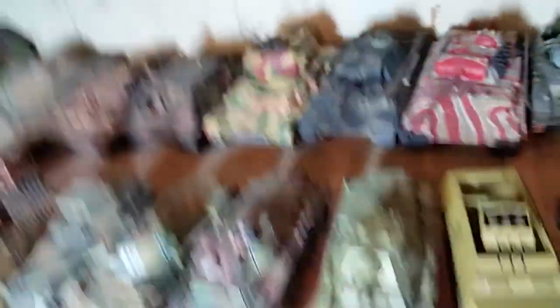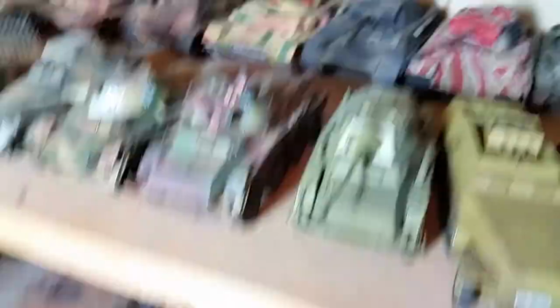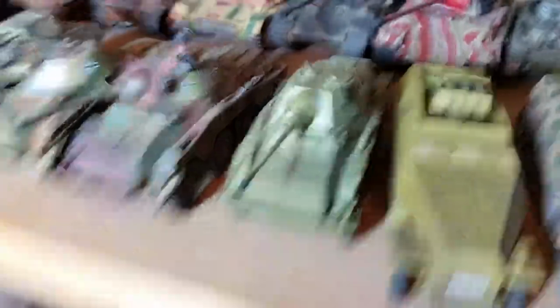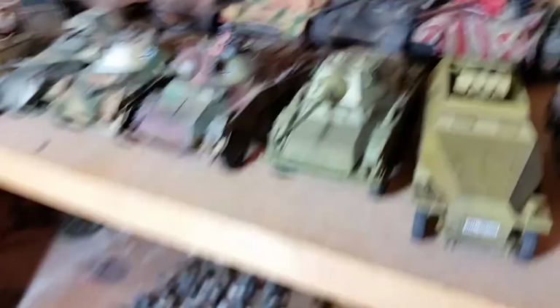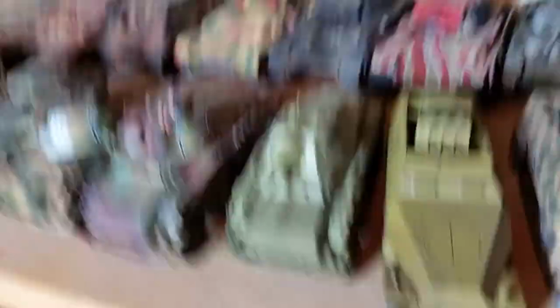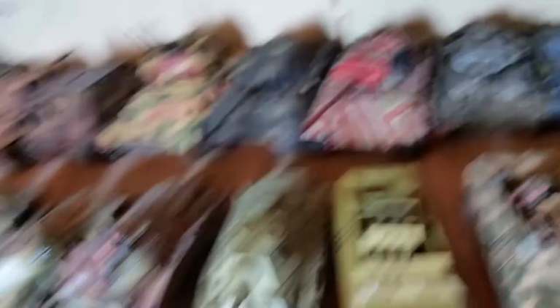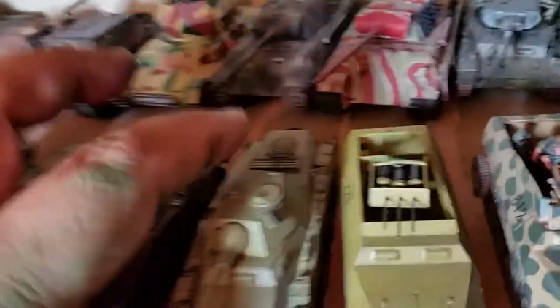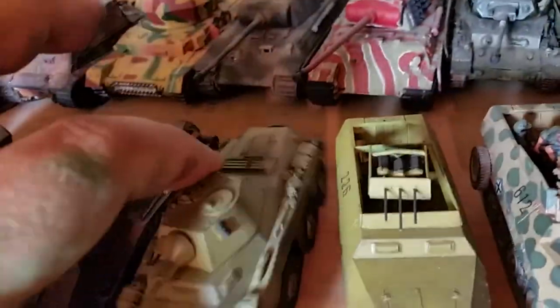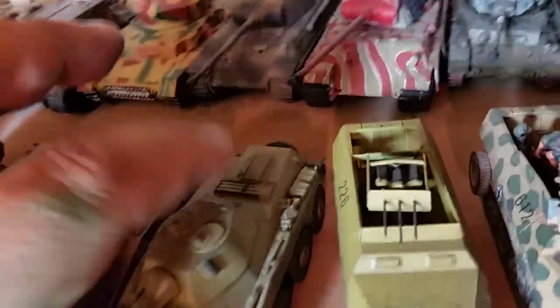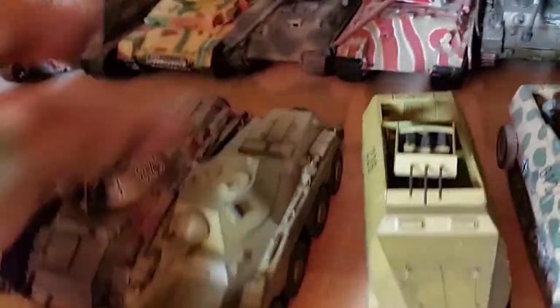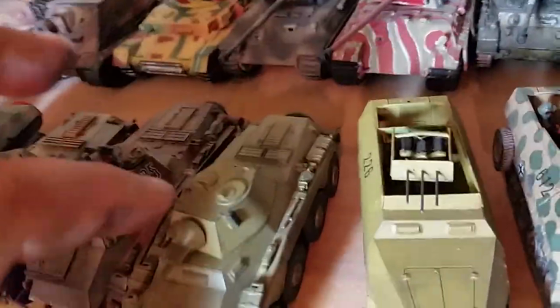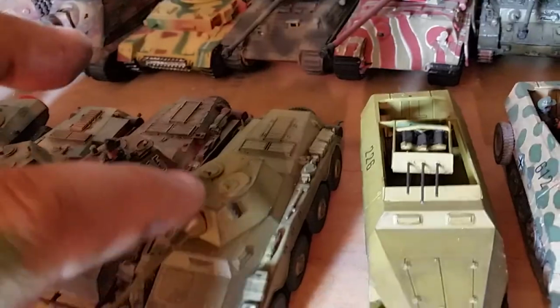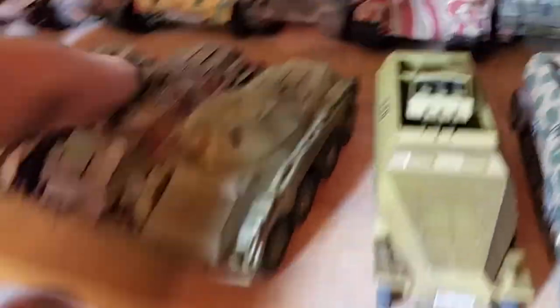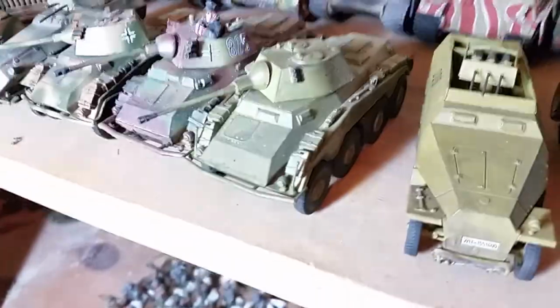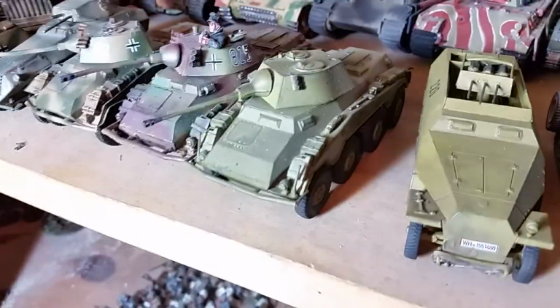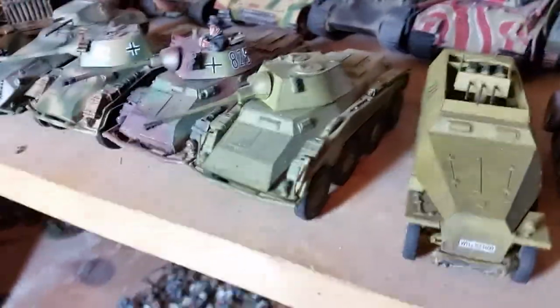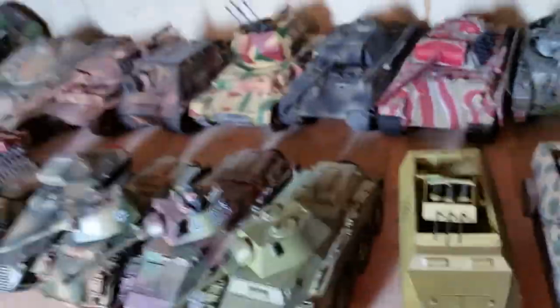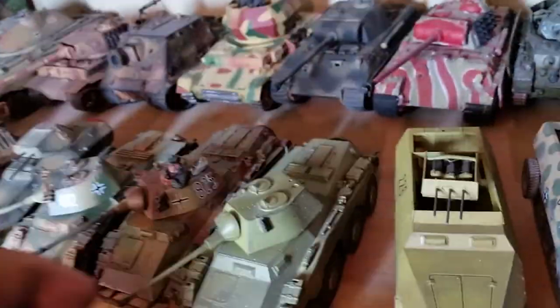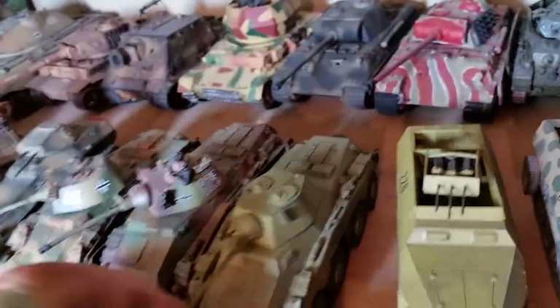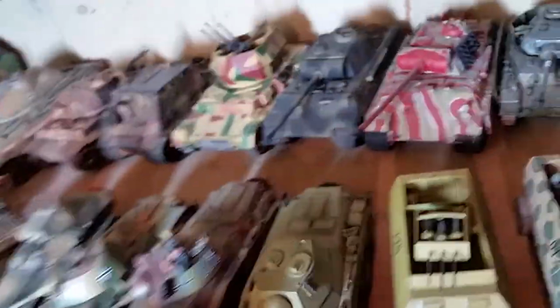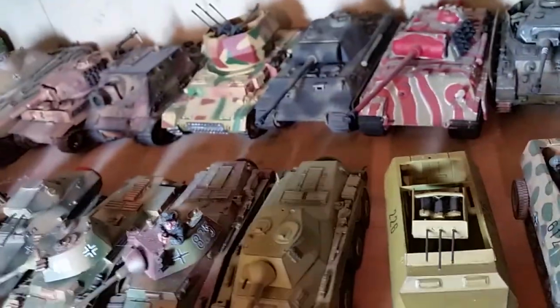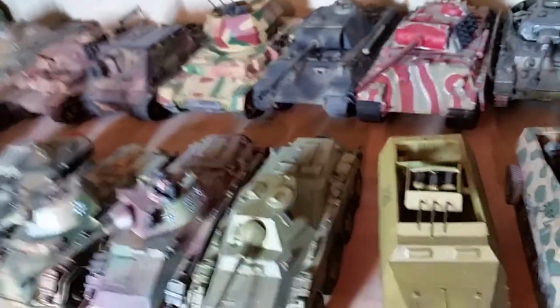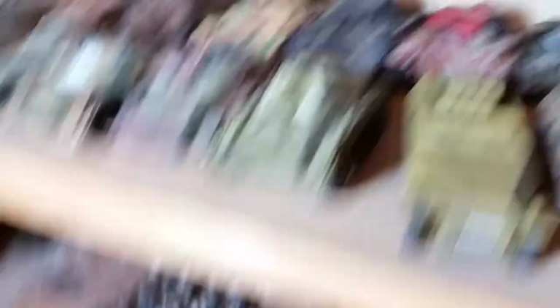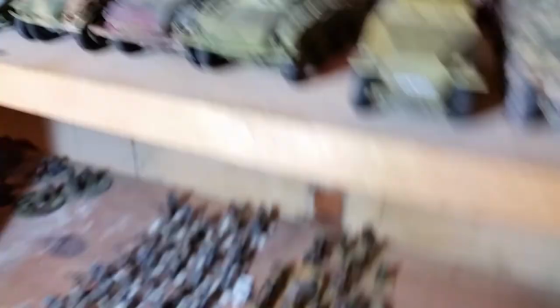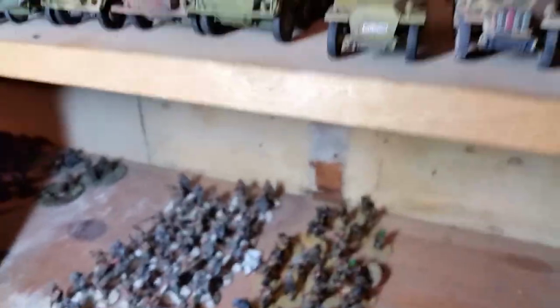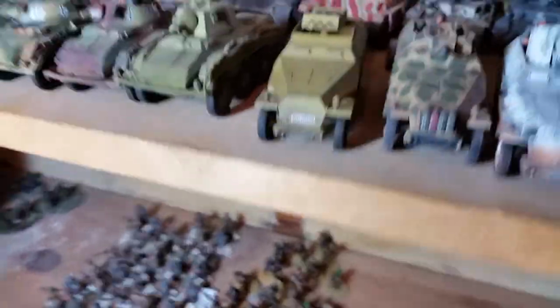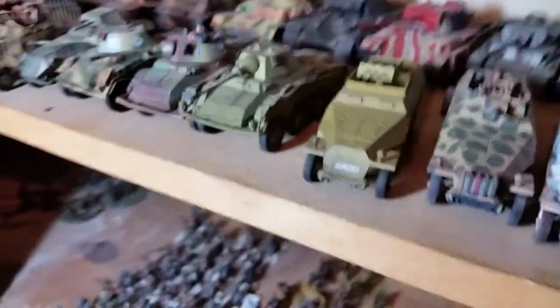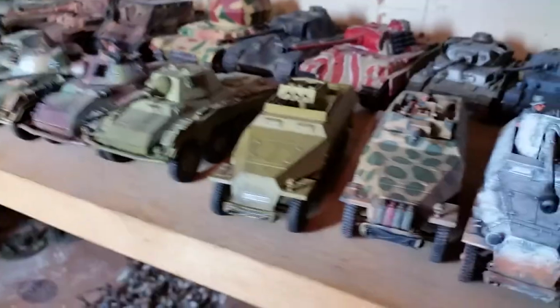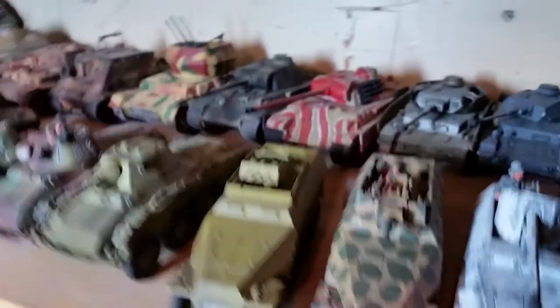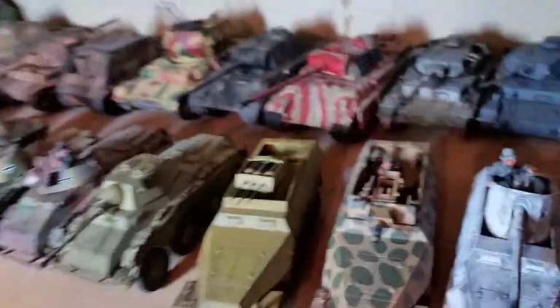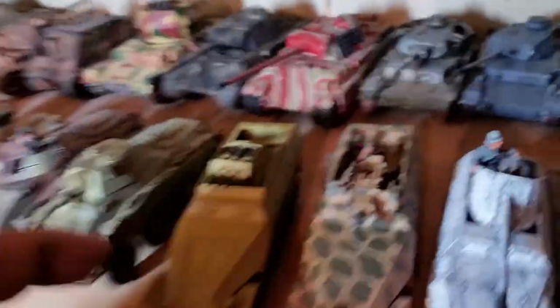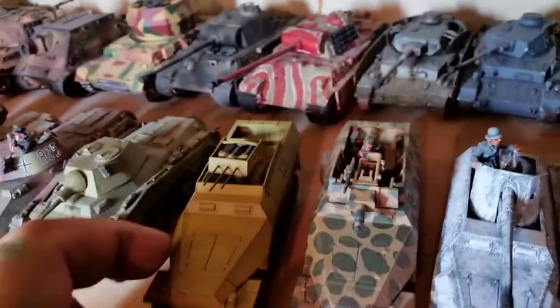I really like just Dunkelgelb vehicles — I don't know why. People think I'm lazy sometimes when I do that, but I just really like the colors.